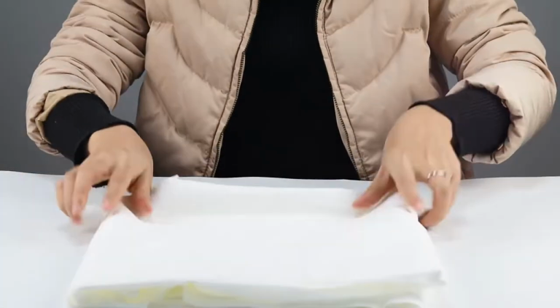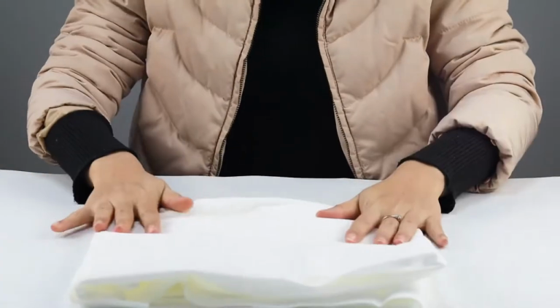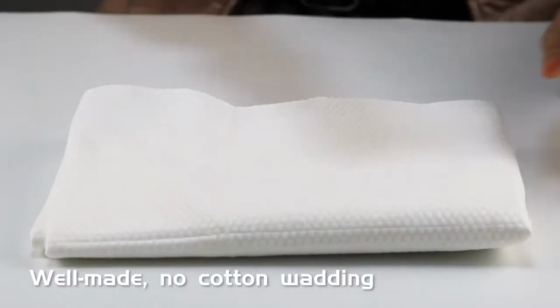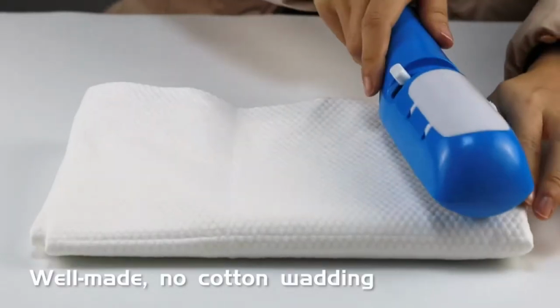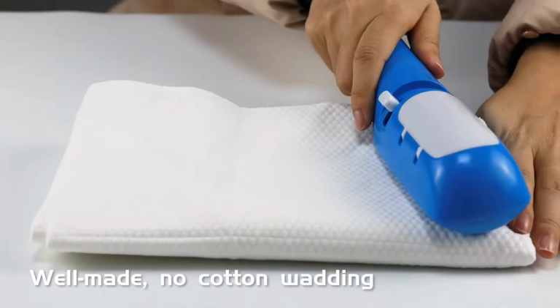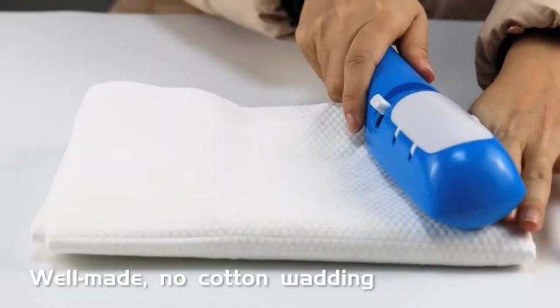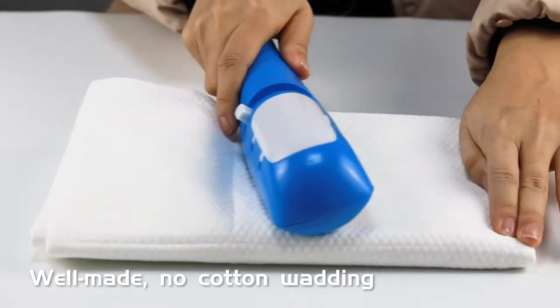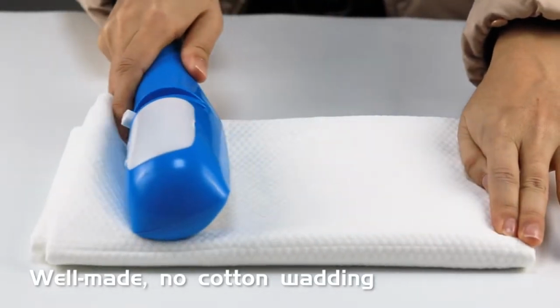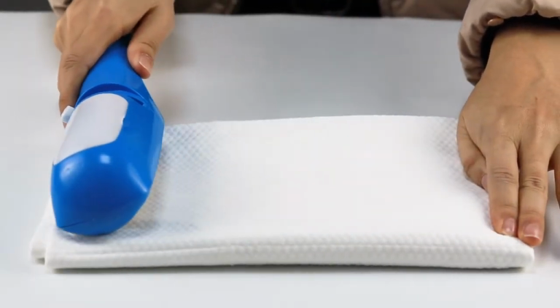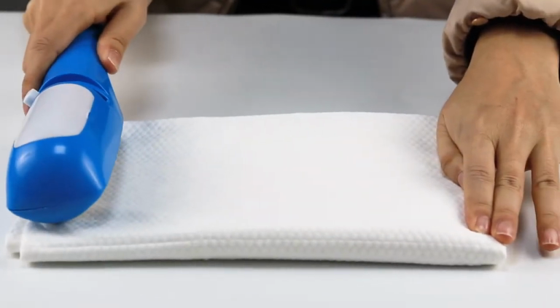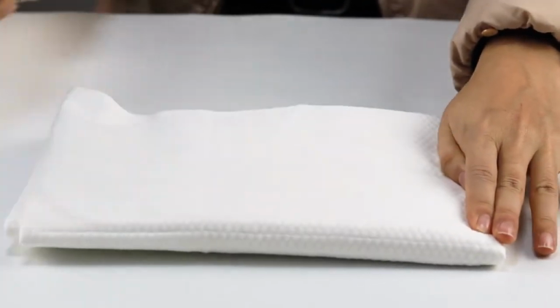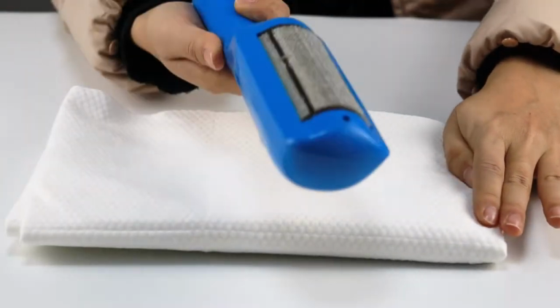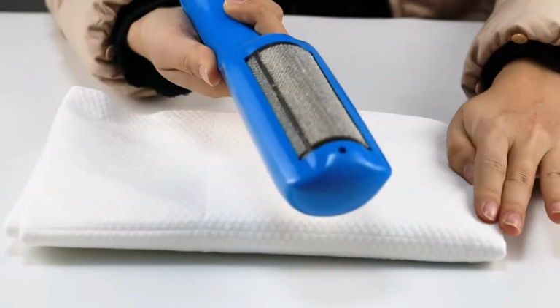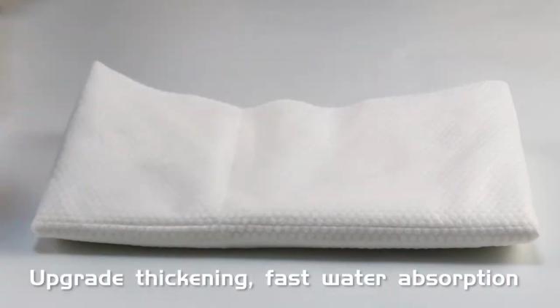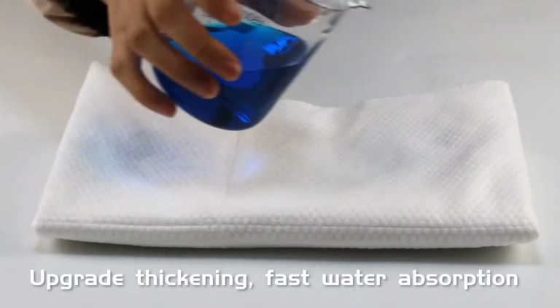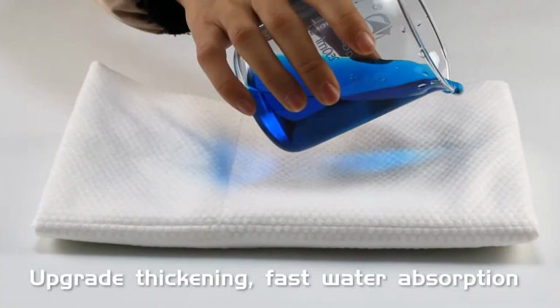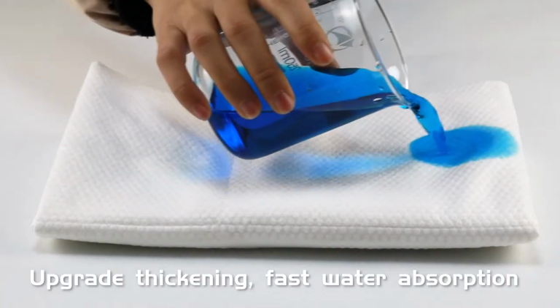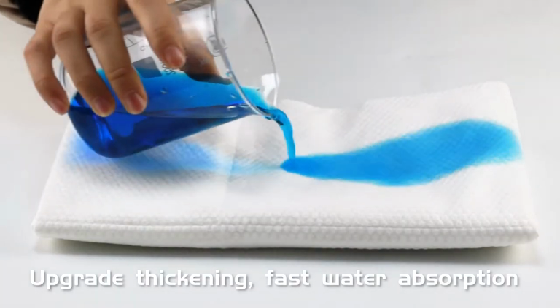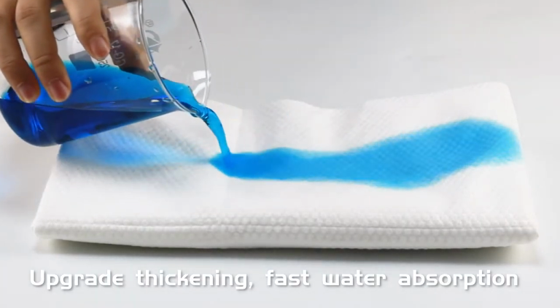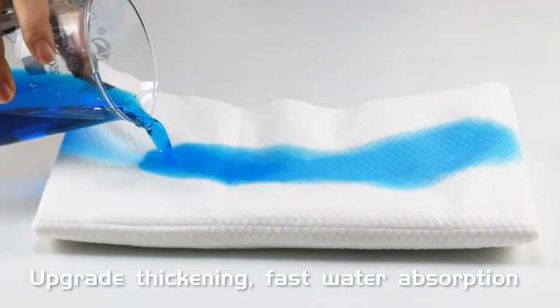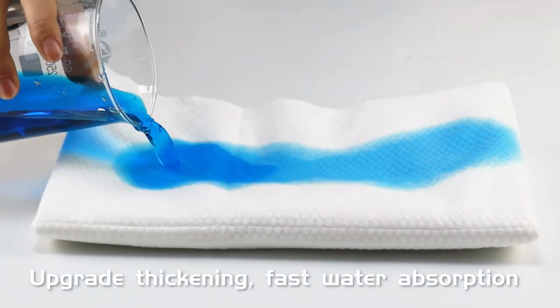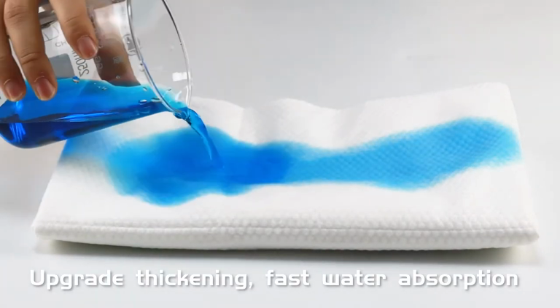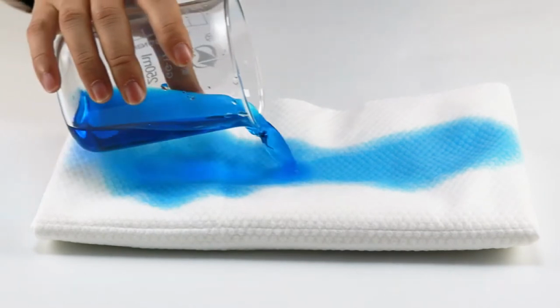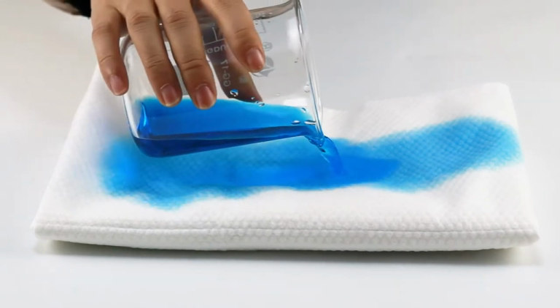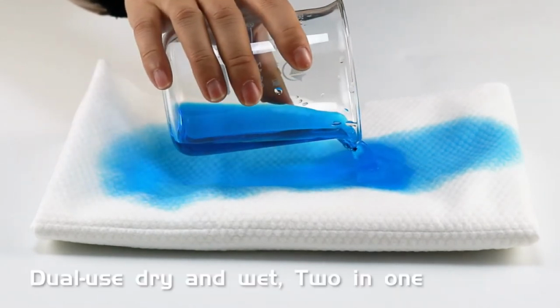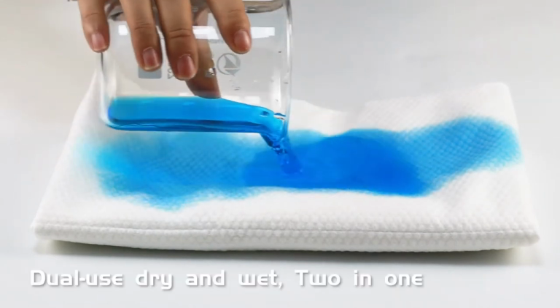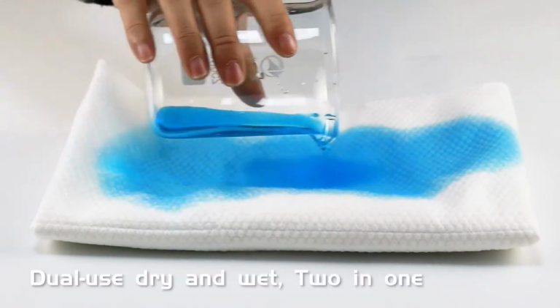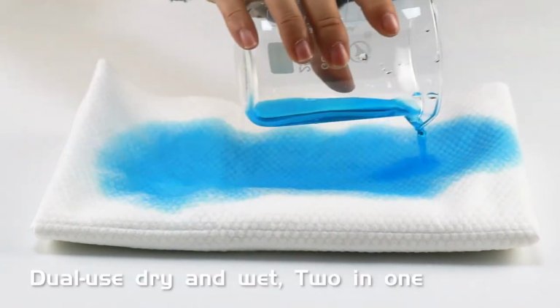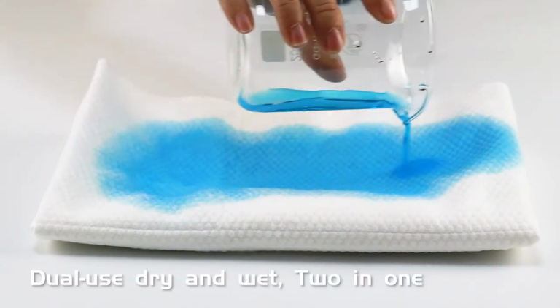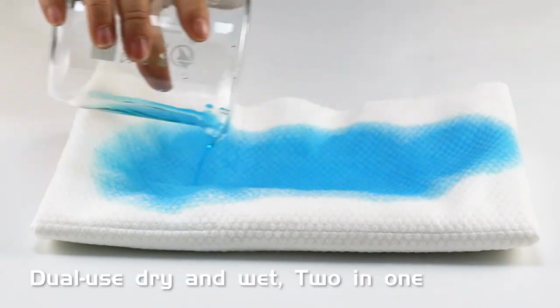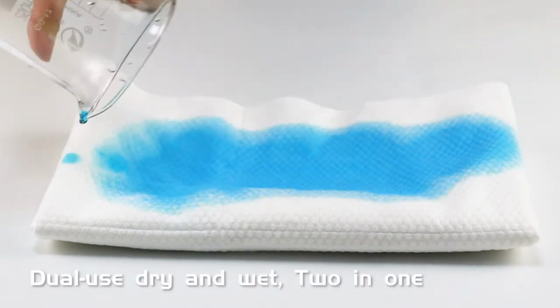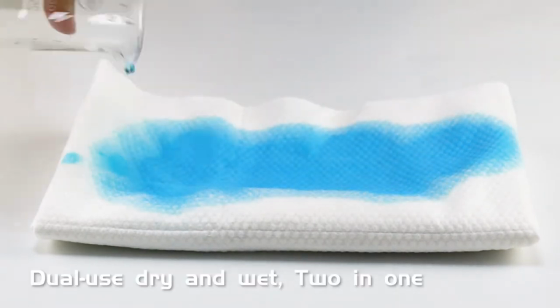Well made with no cotton wadding. Upgrade thickening for fast water absorption. Dual use — dry and wet — making it a 2-in-1 product.